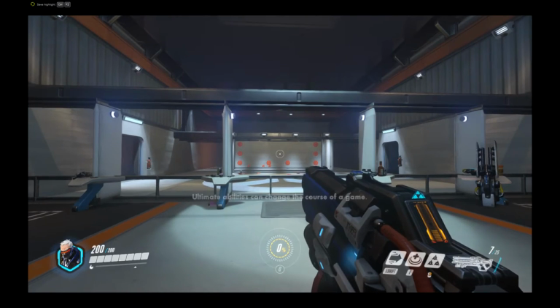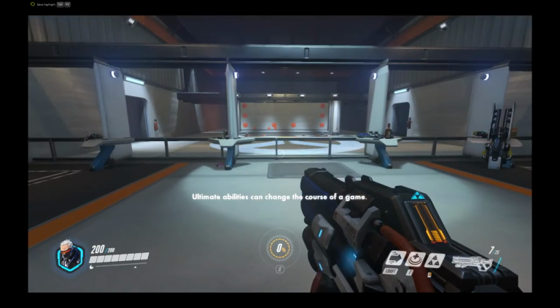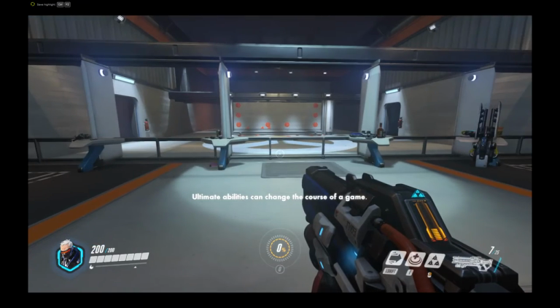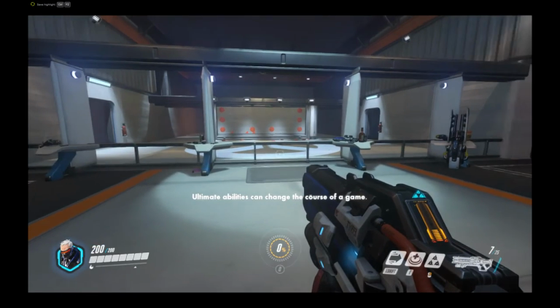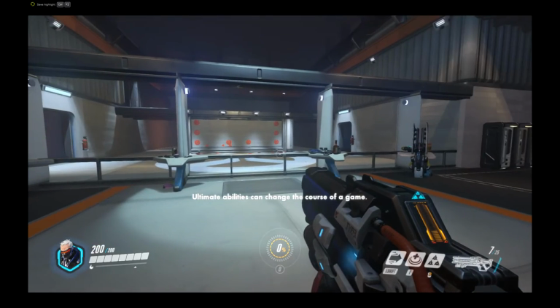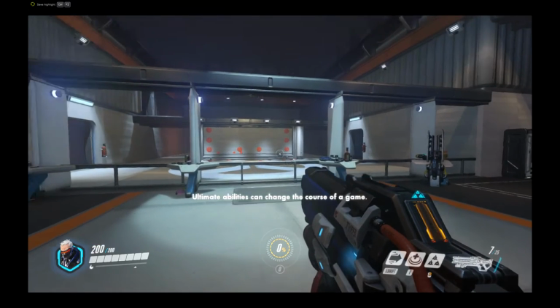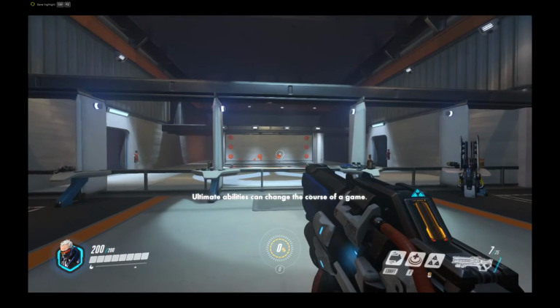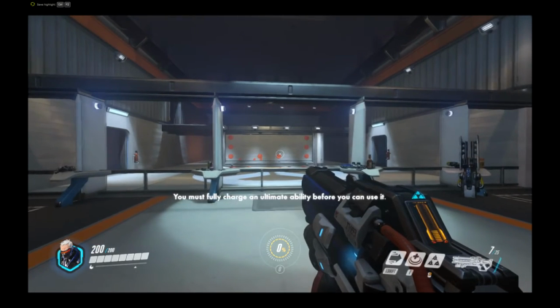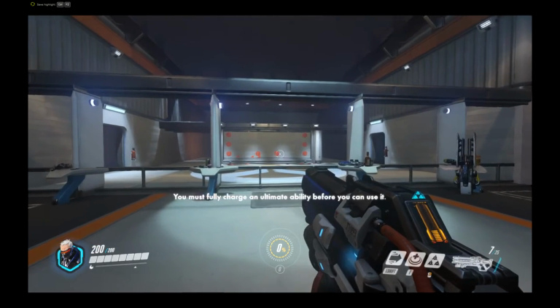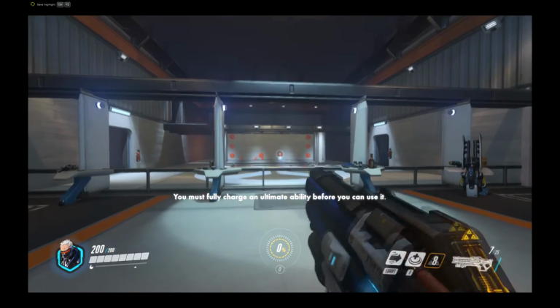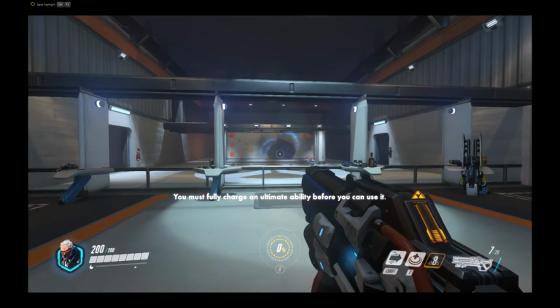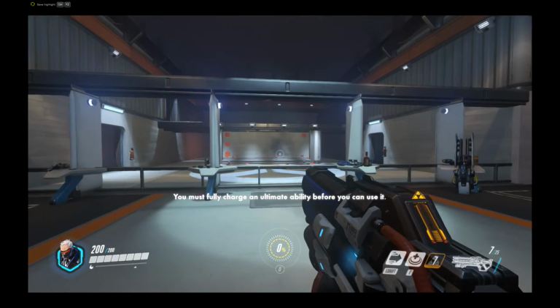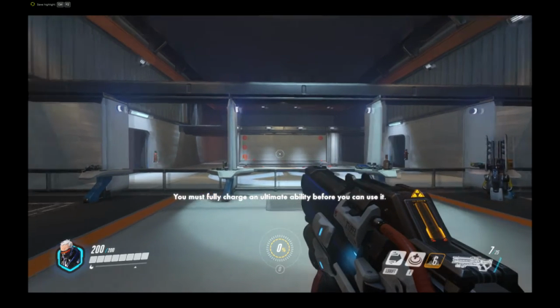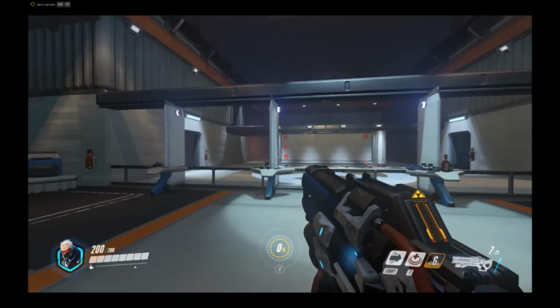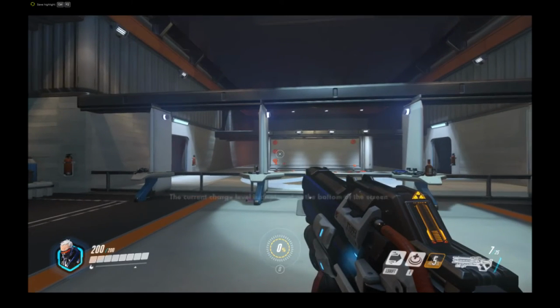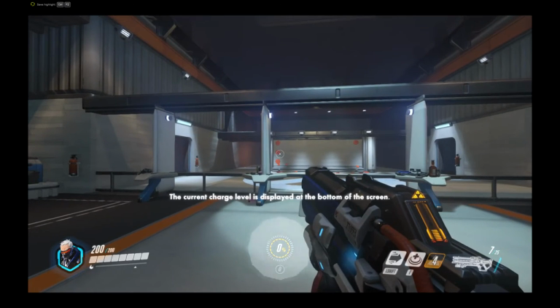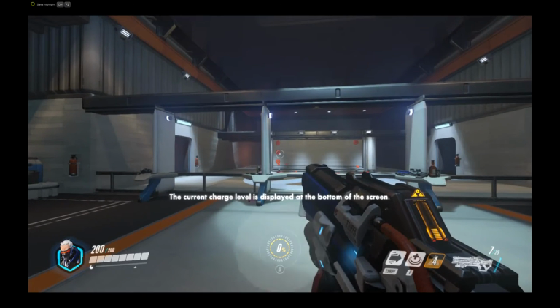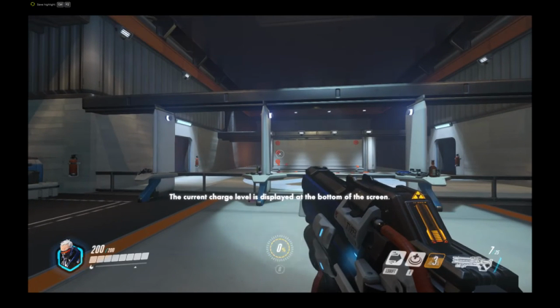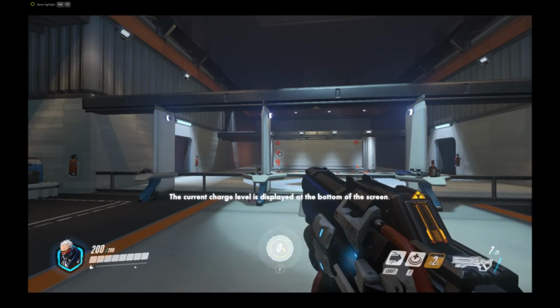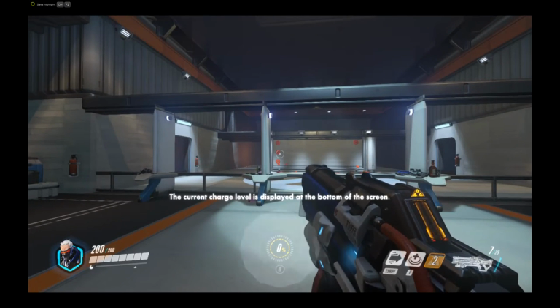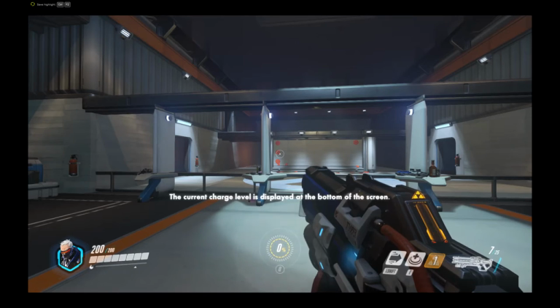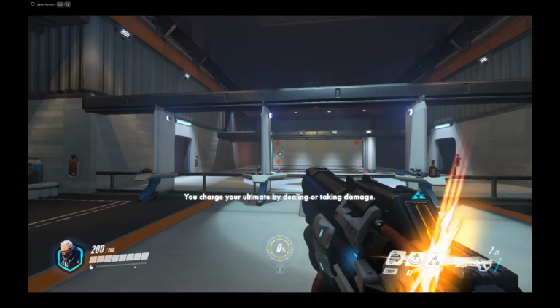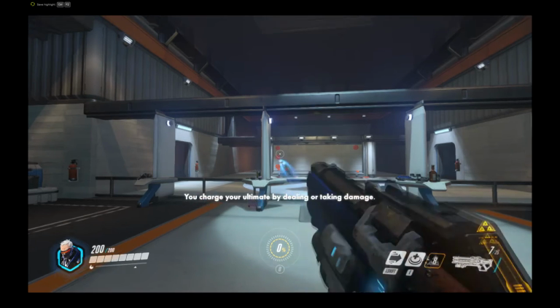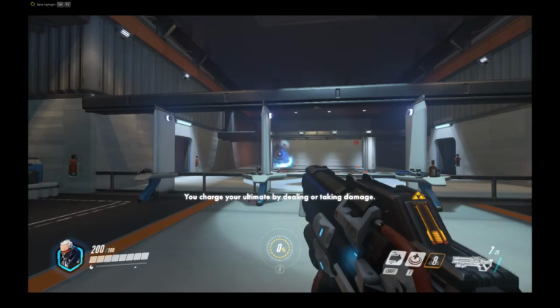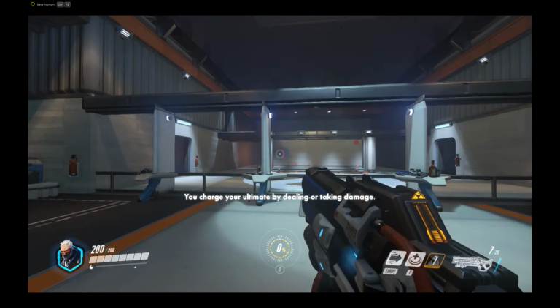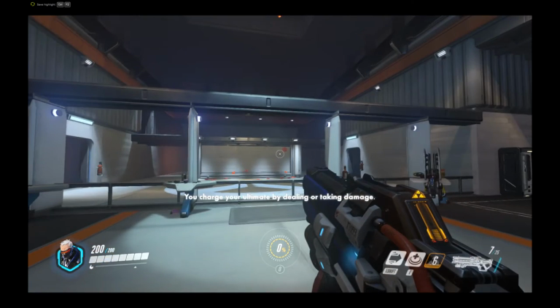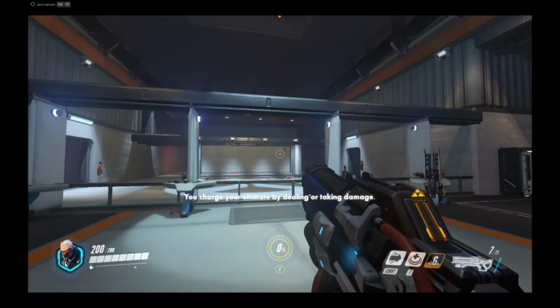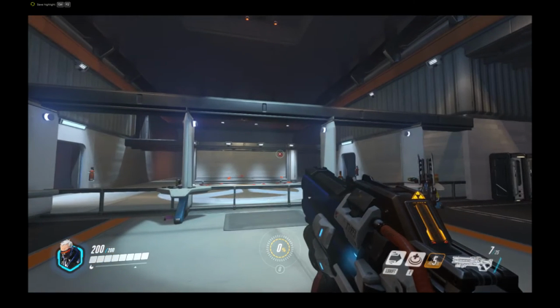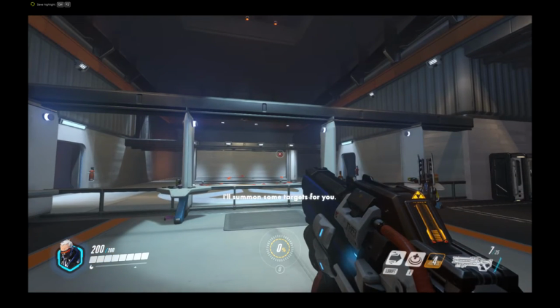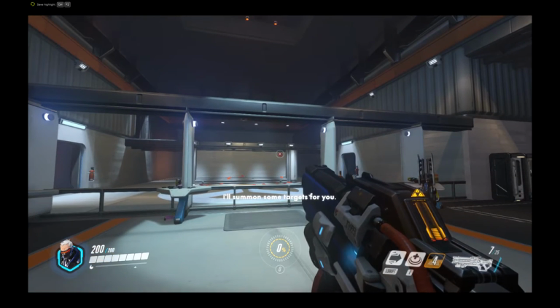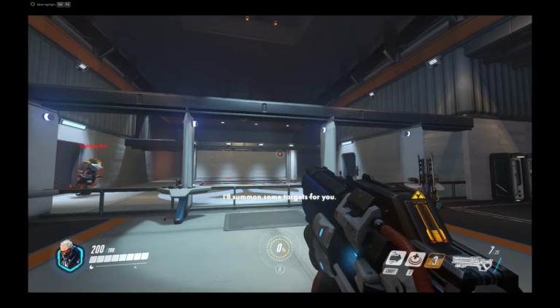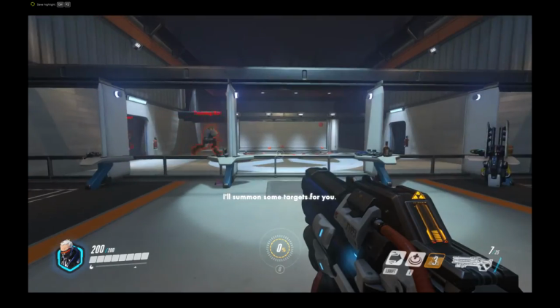Tactical visor — ultimate abilities can change the course of the game. You must fully charge your ultimate ability before you can use it. The current charge level is displayed at the bottom of the screen. You charge your ultimate by dealing or taking damage. I'll summon some targets for you.